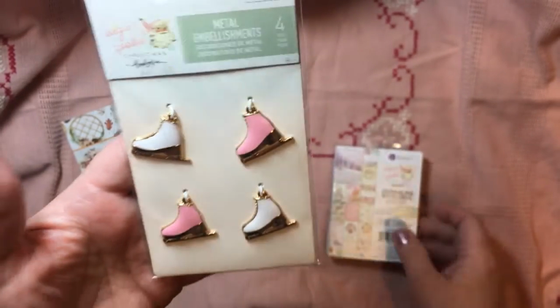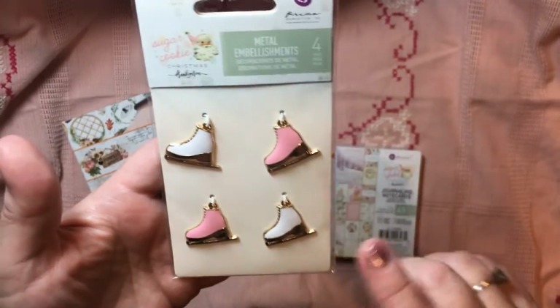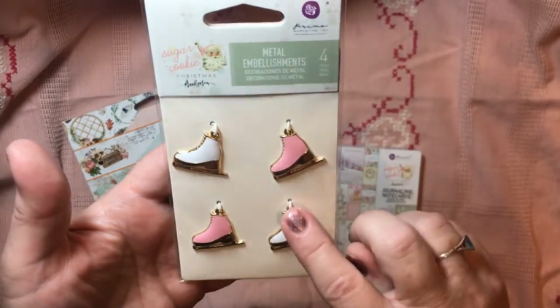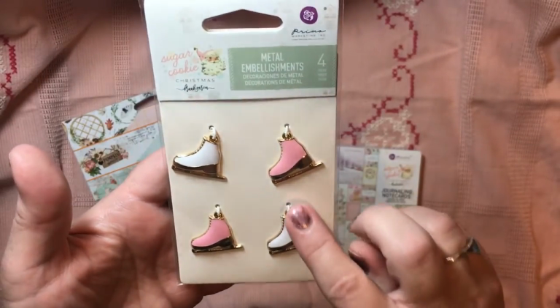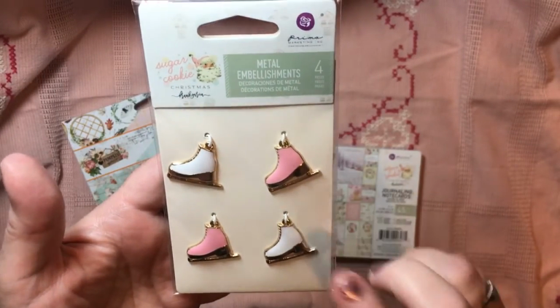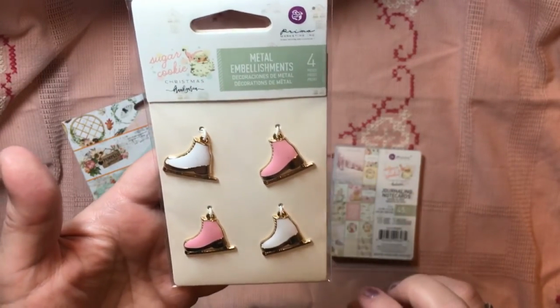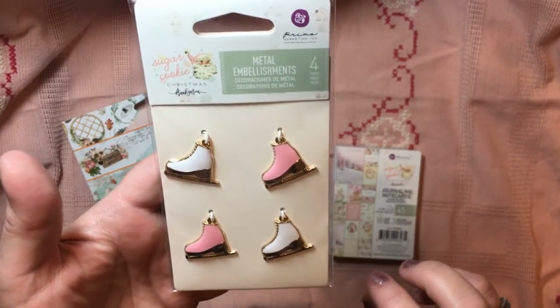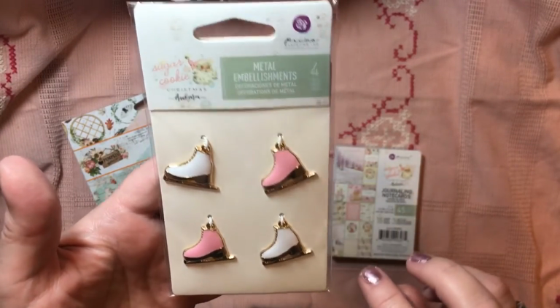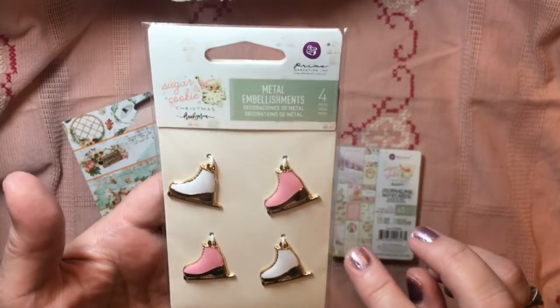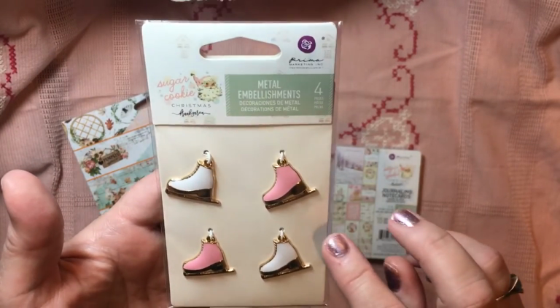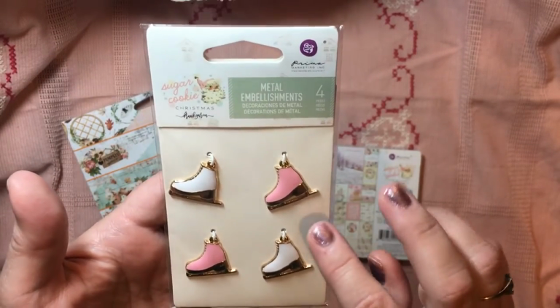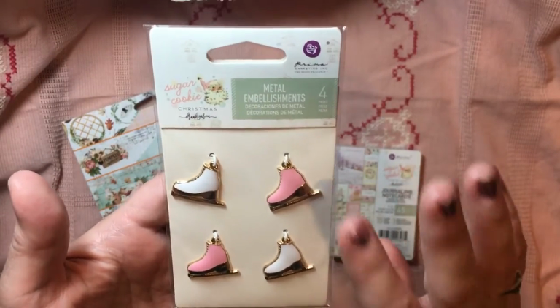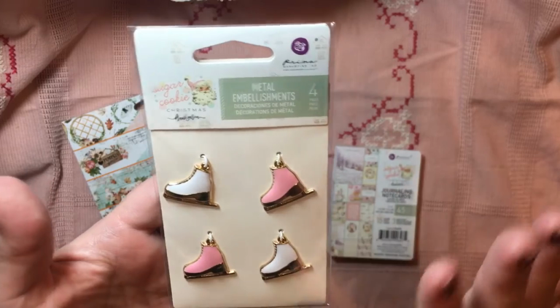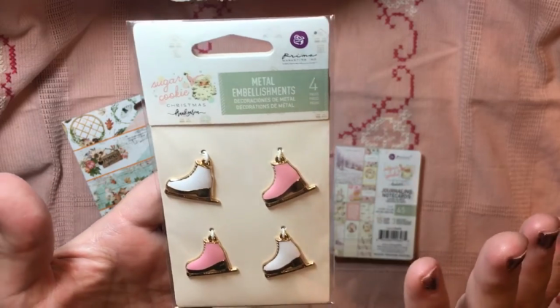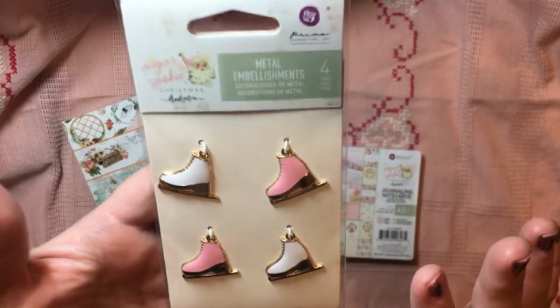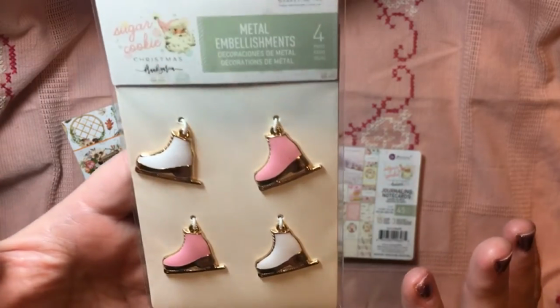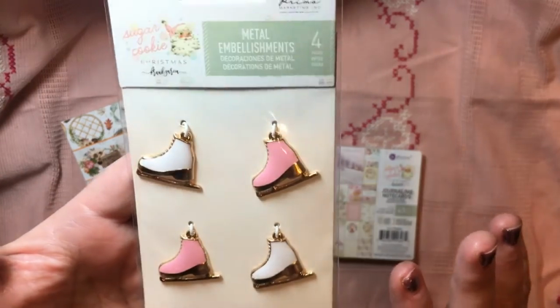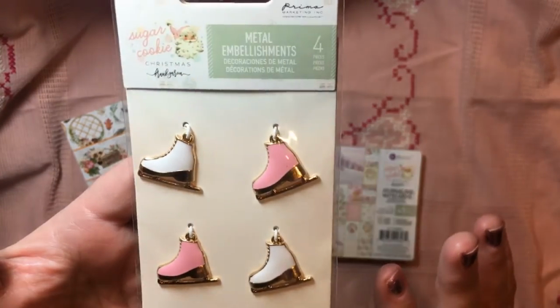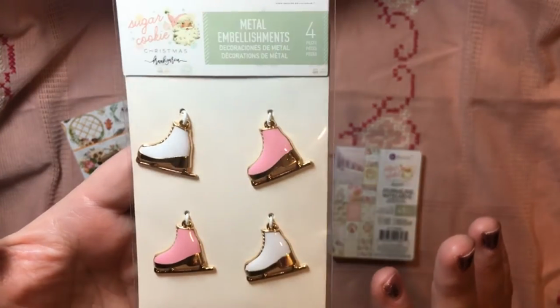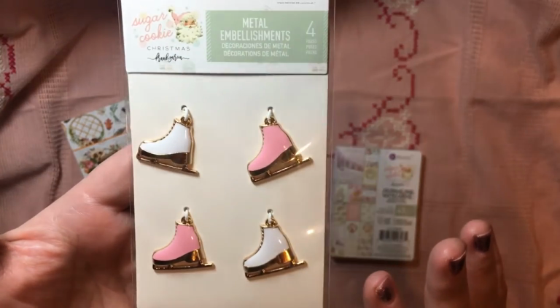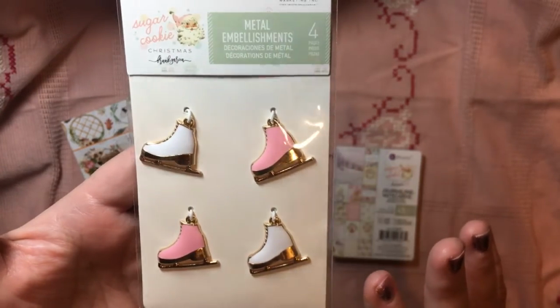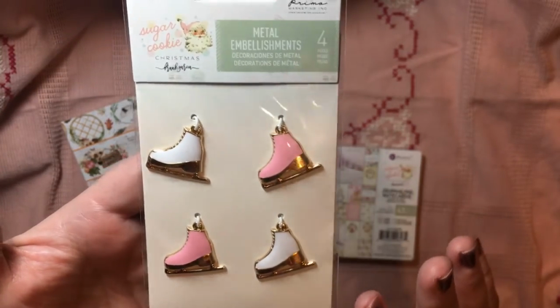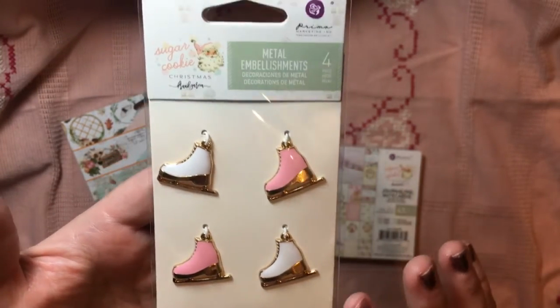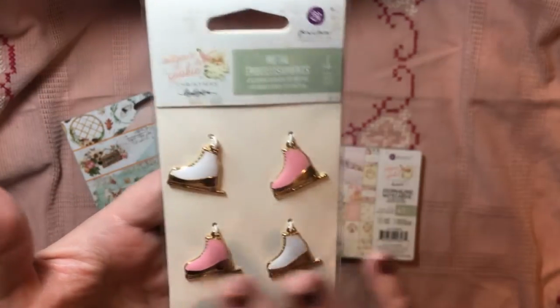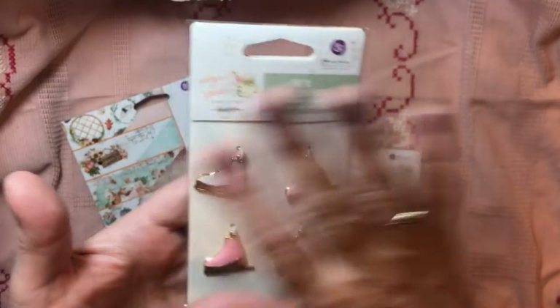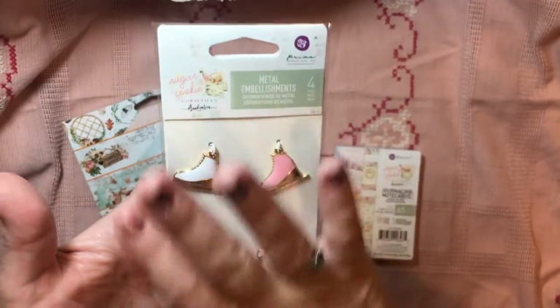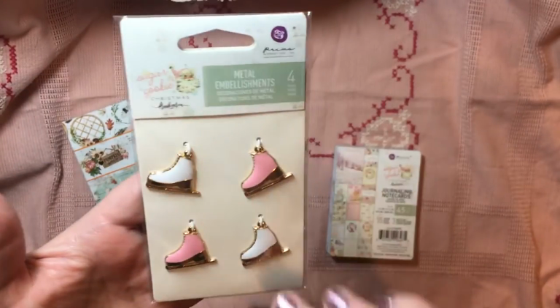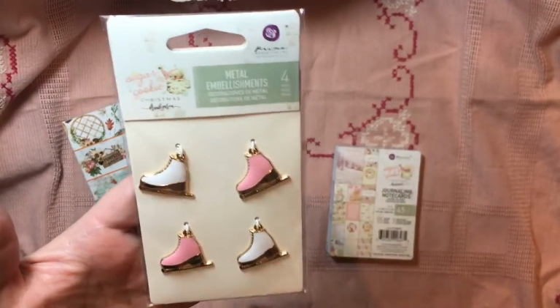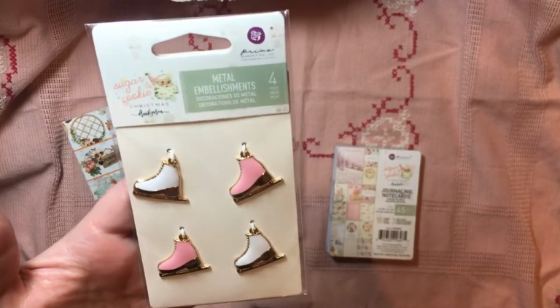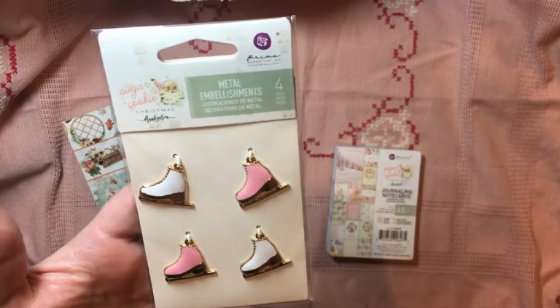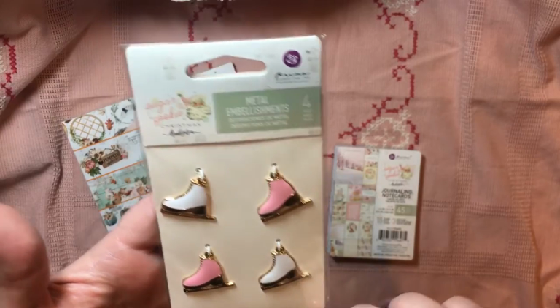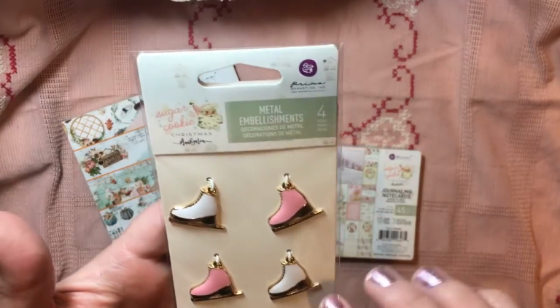I just purchased these embellishments. Now, these were a little pricier — I think I paid $5.99 for these ice skates. That's not something I normally do. They were a little pricier, but oh my goodness. This was definitely a little bit of a splurge.